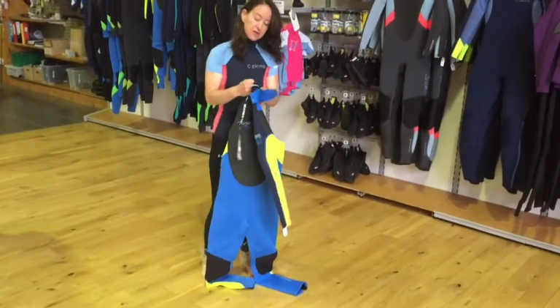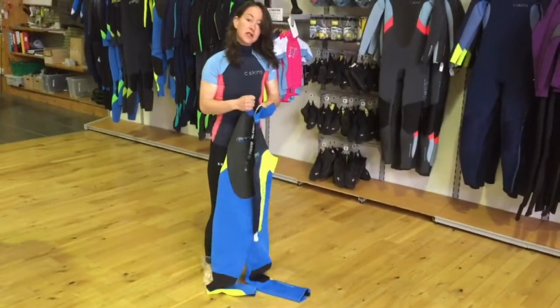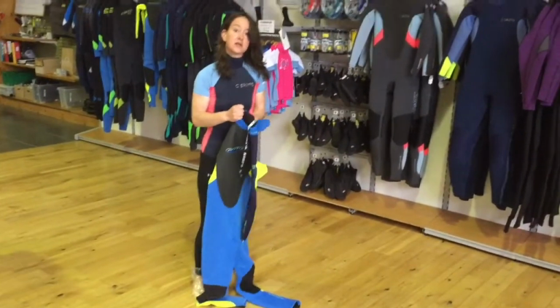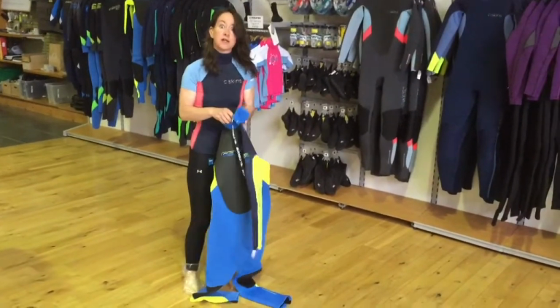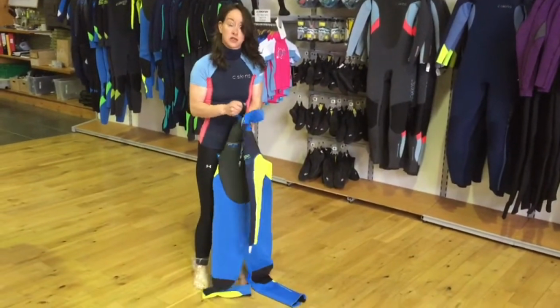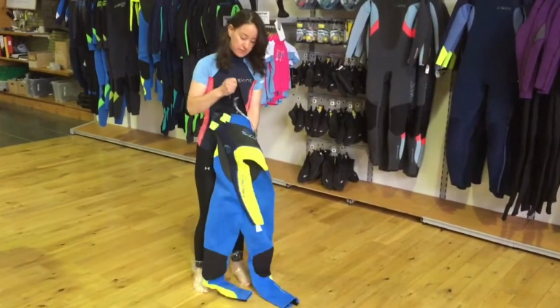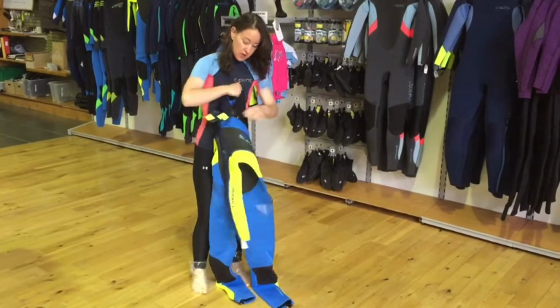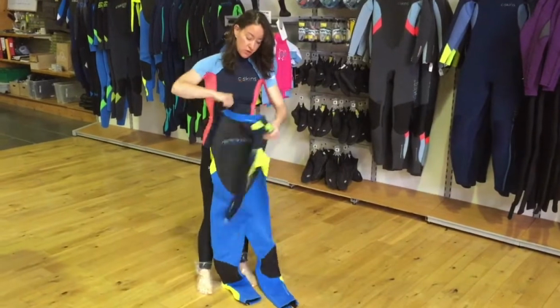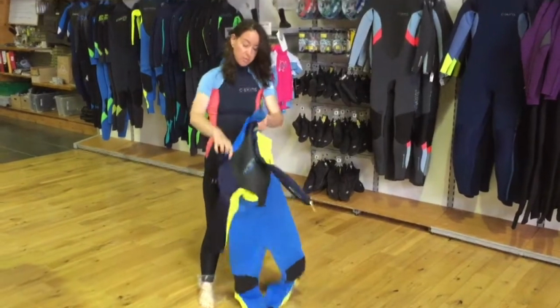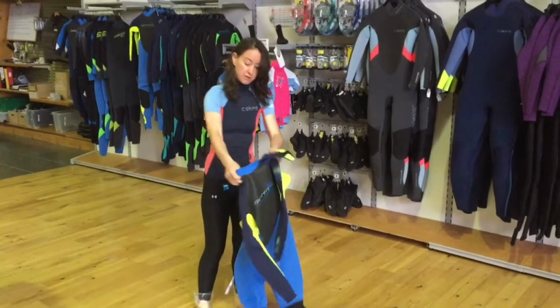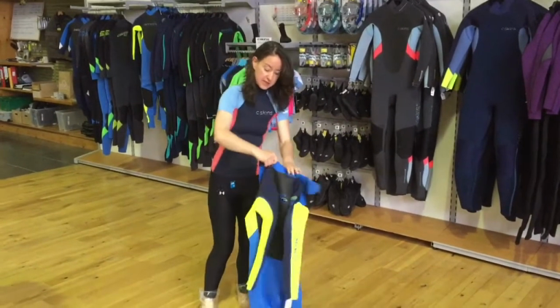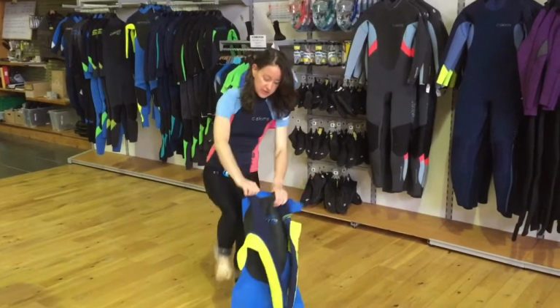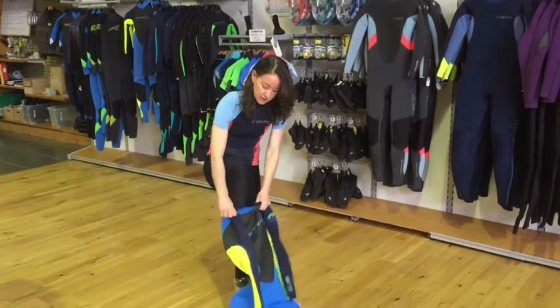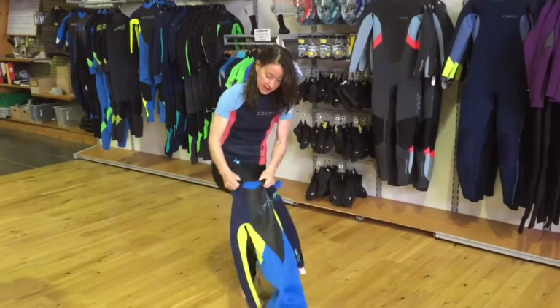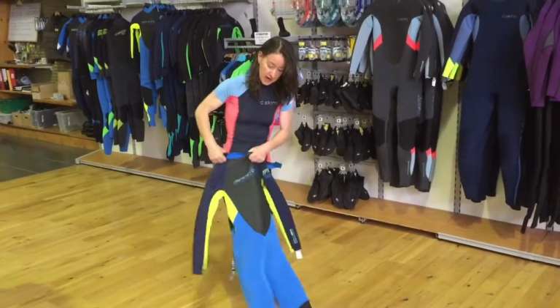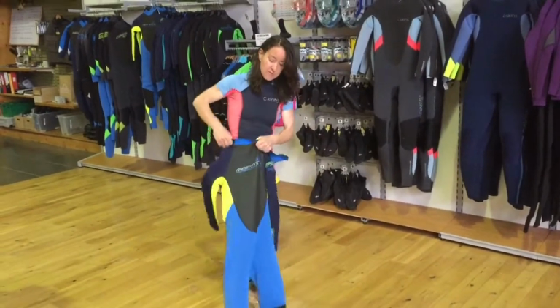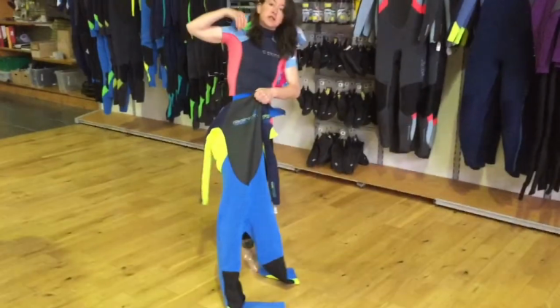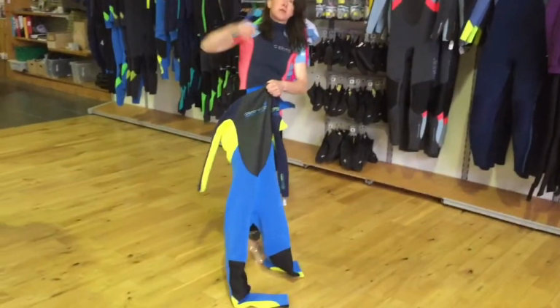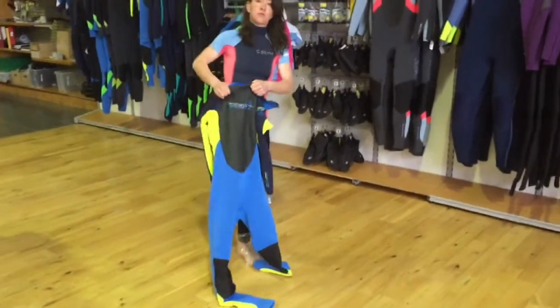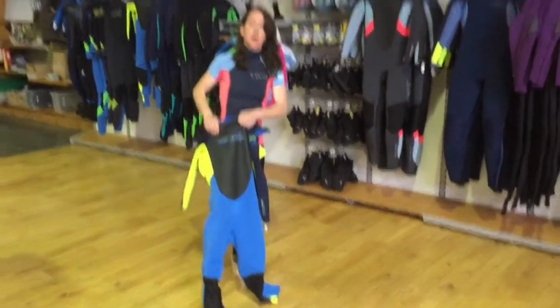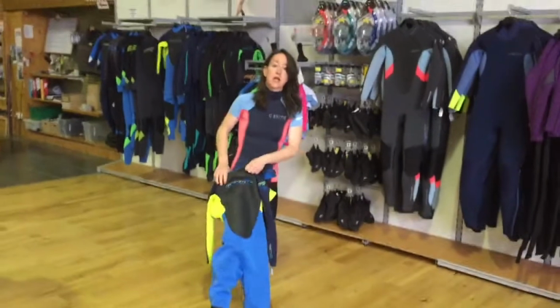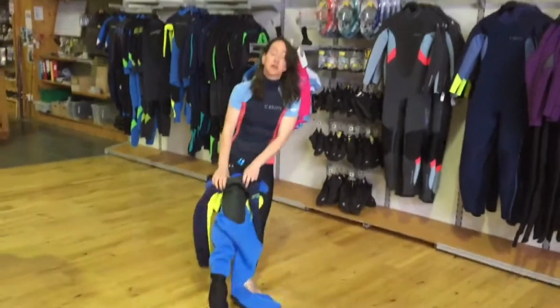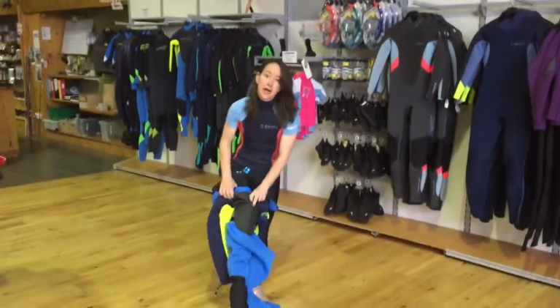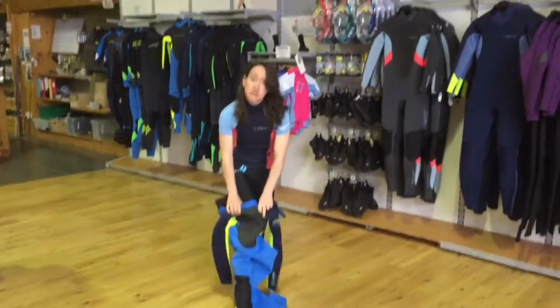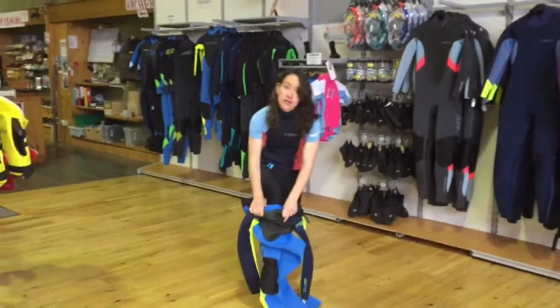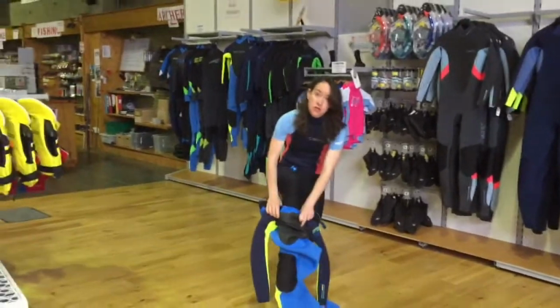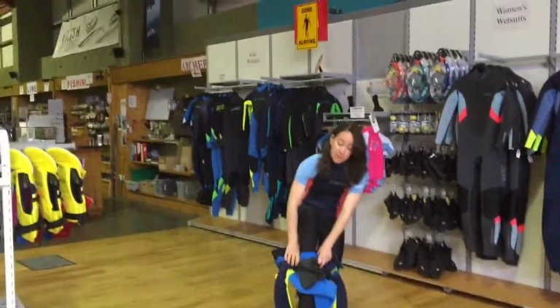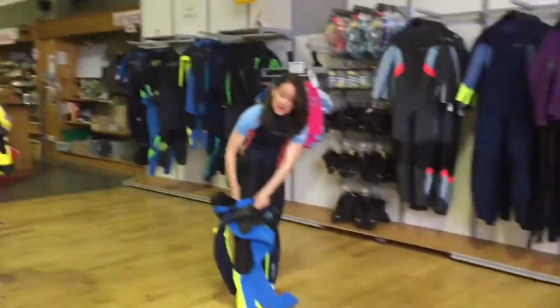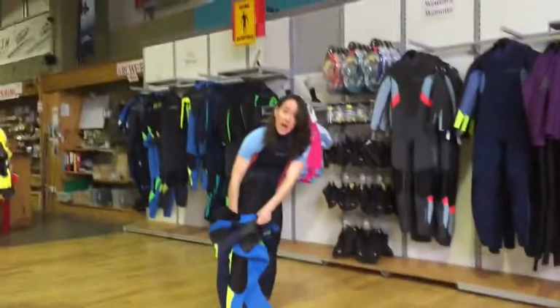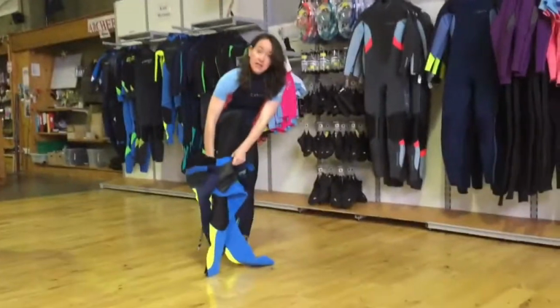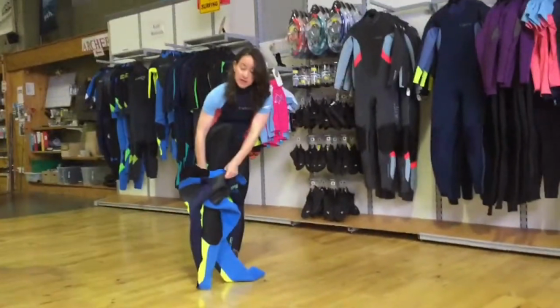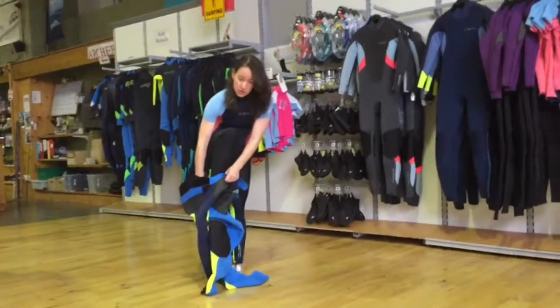The first thing I'll tell you is what not to do. Don't open it up like this and try and stick your leg in and try and pull it all the way up to your body, because what will happen is you'll get a suction cup effect and it will get stuck.